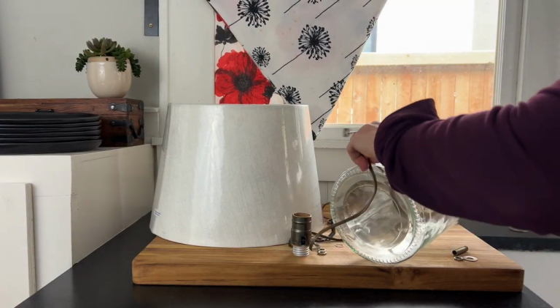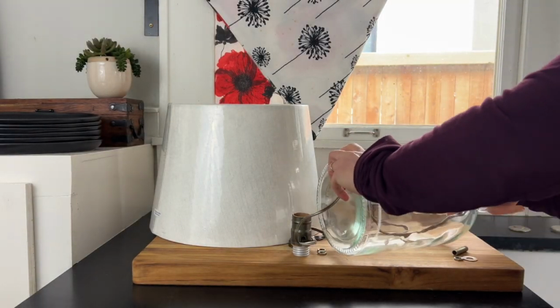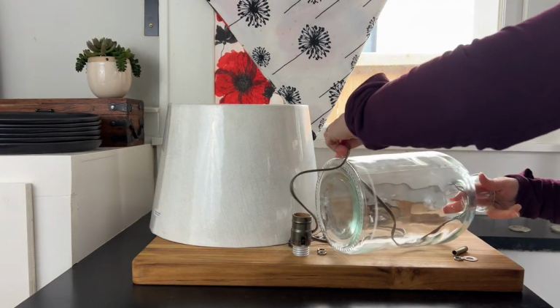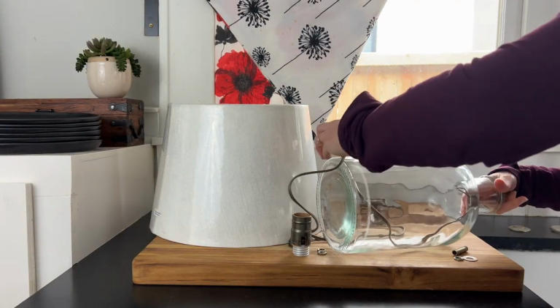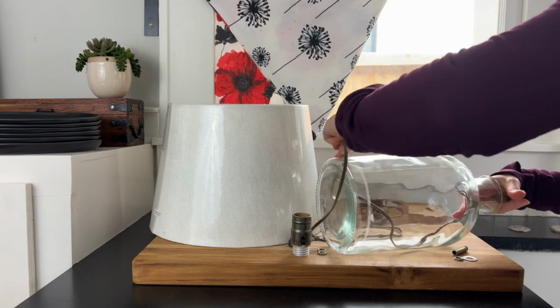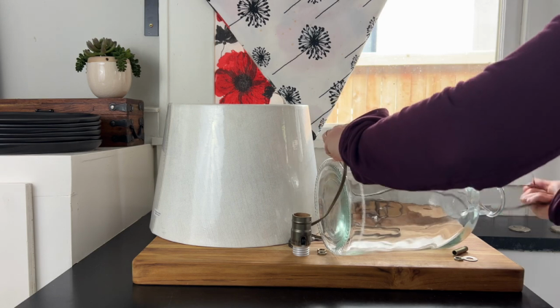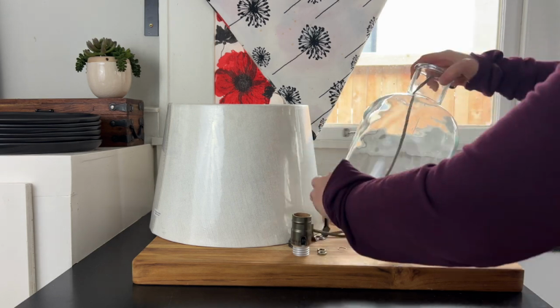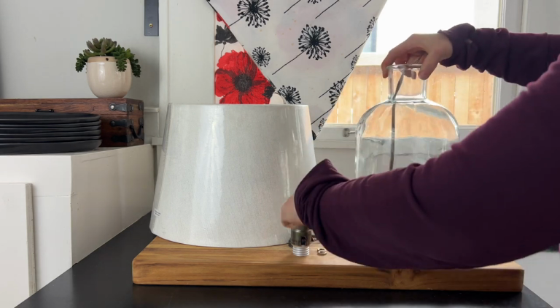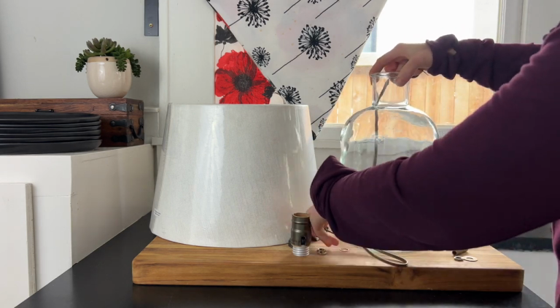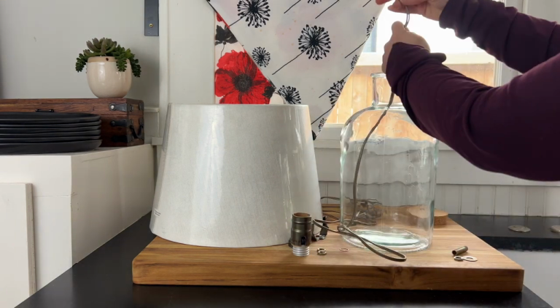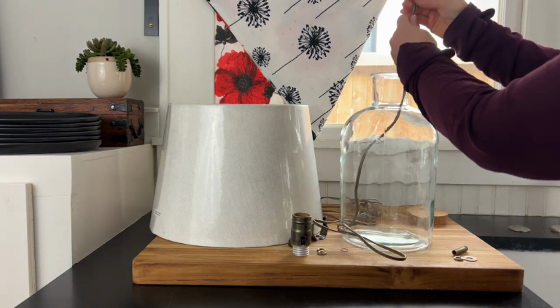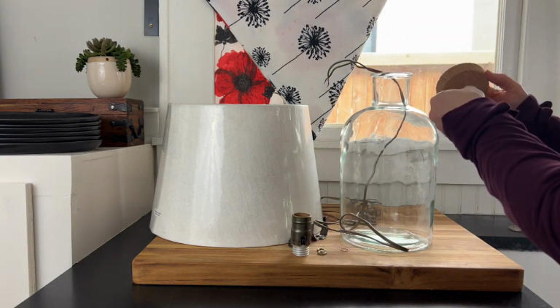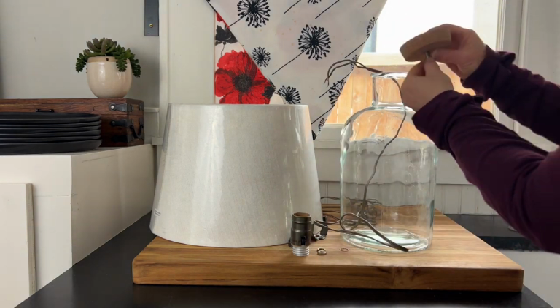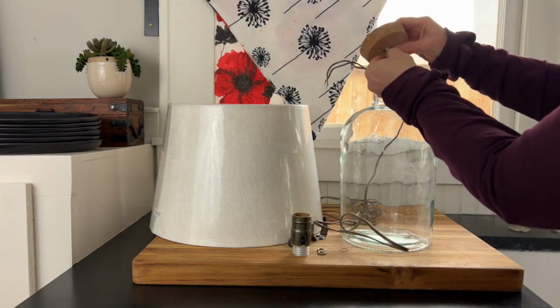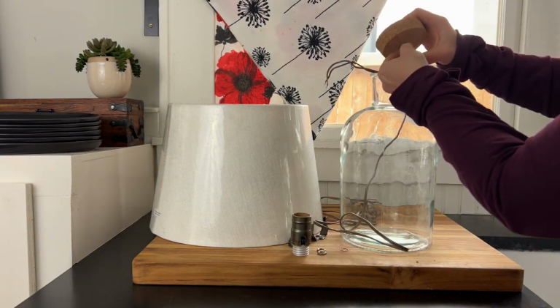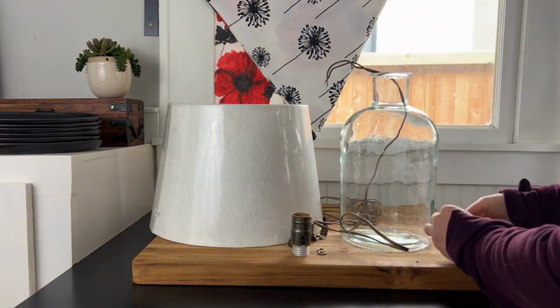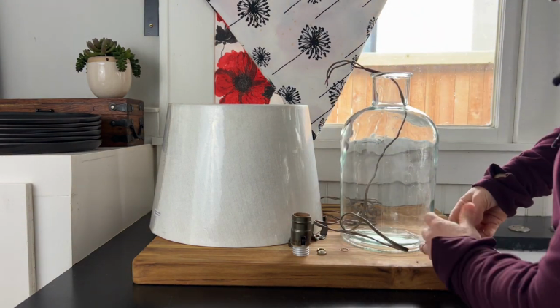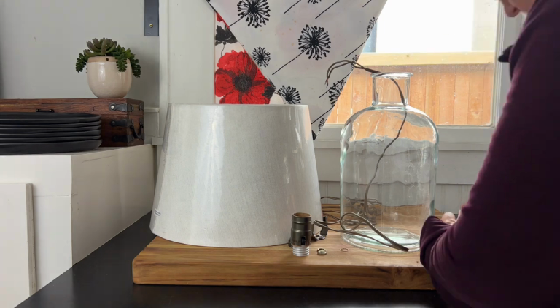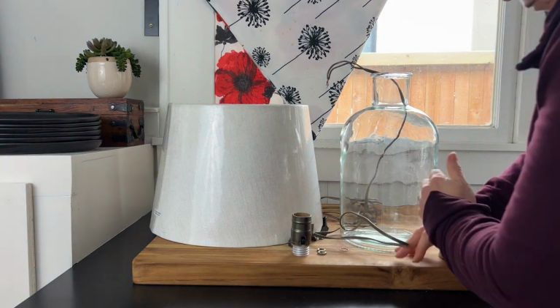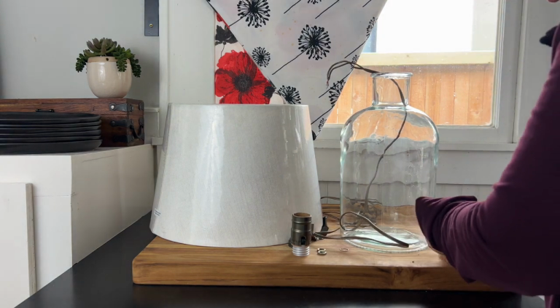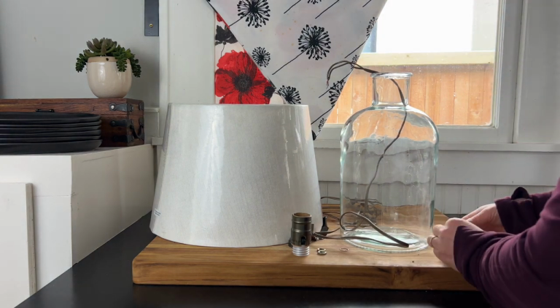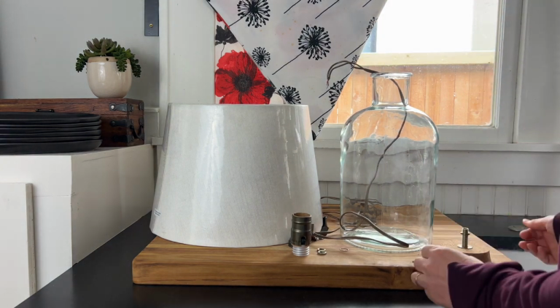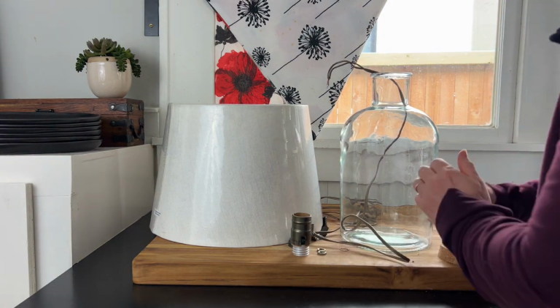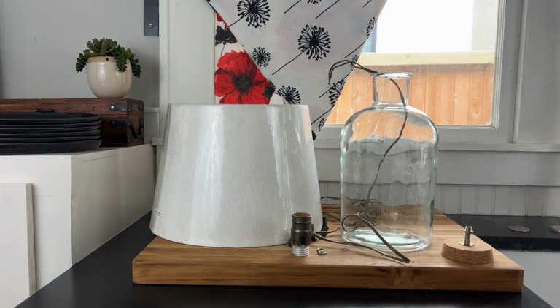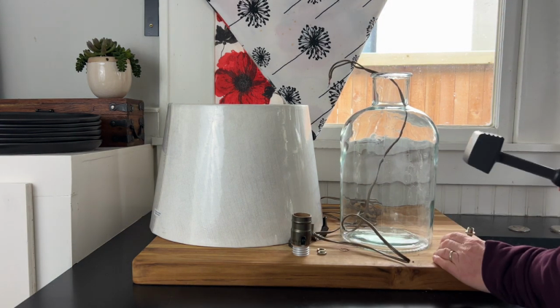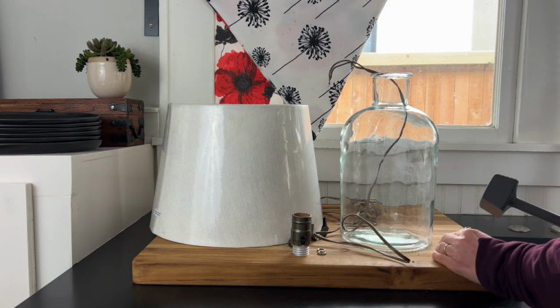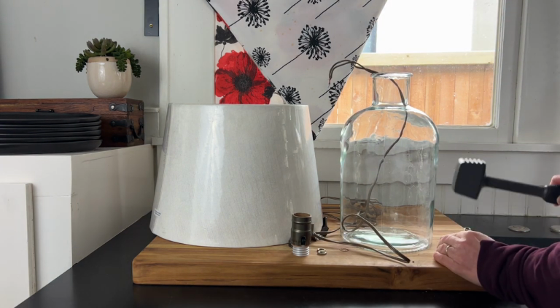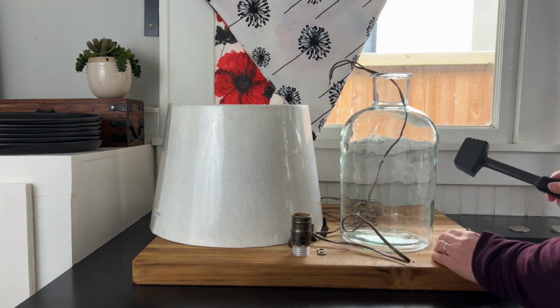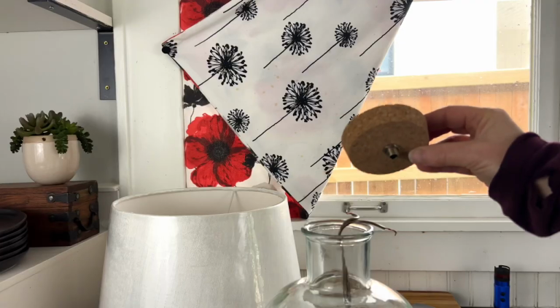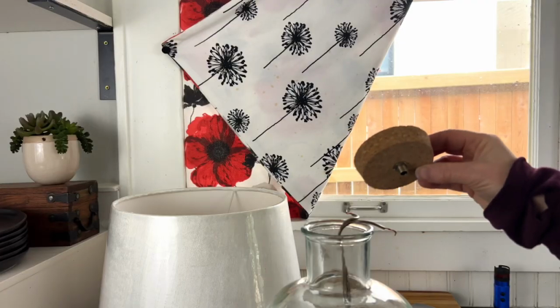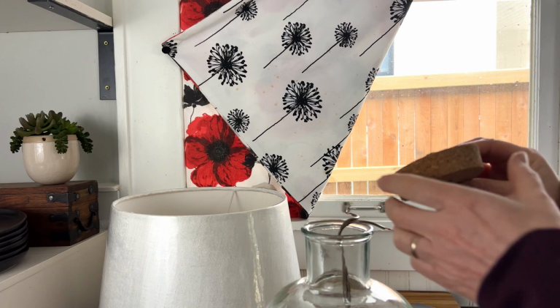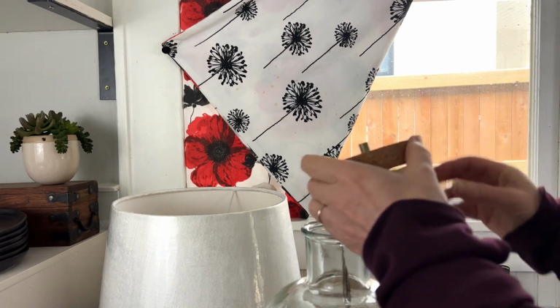The next step is to feed the wire up through the base of the lamp. Then you want to put your neck into your lid — I used a piece of cork and a mallet.